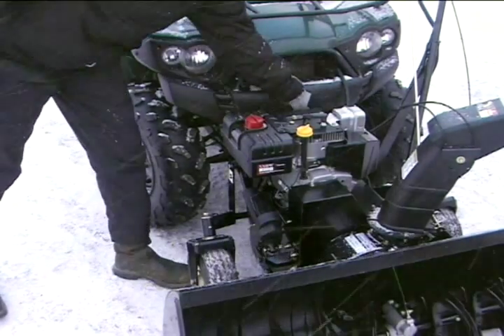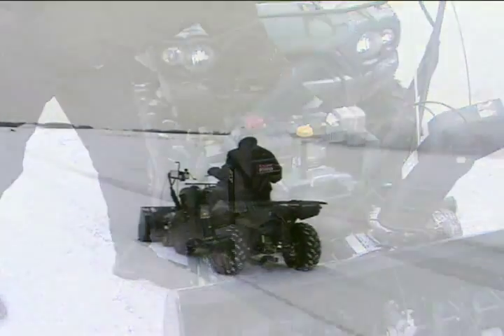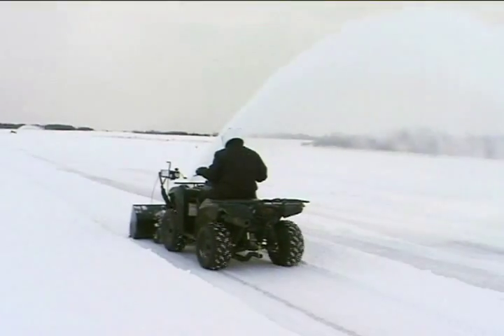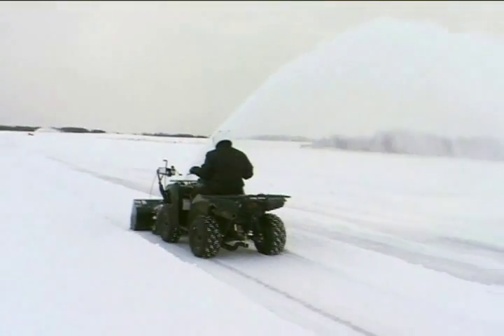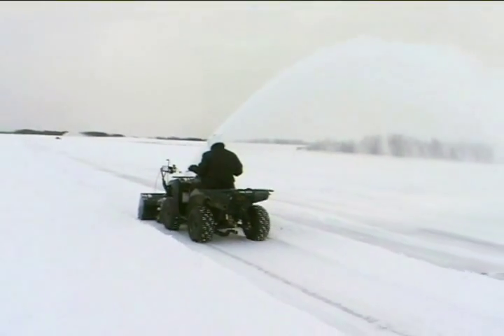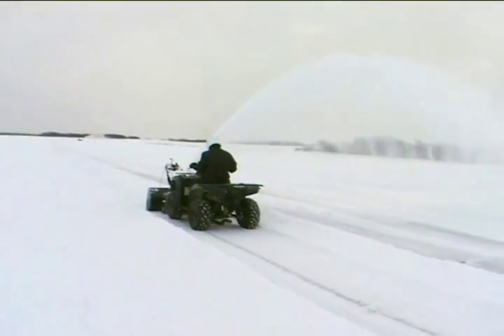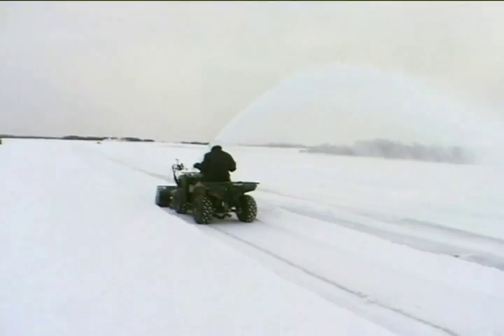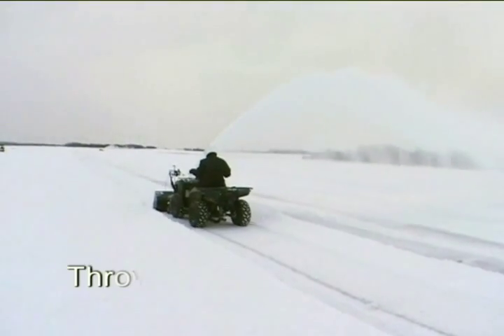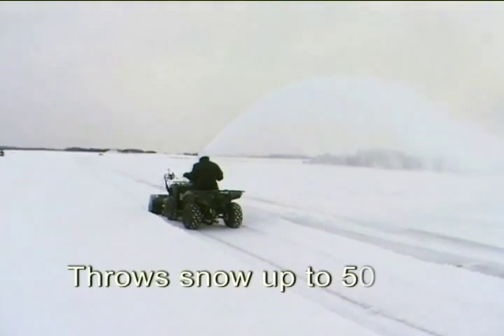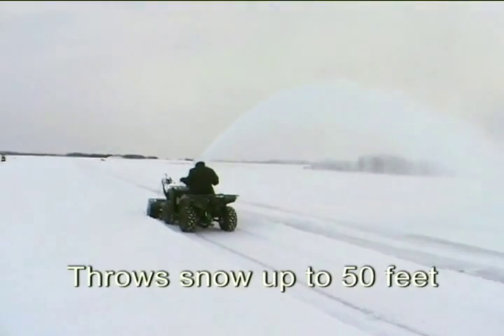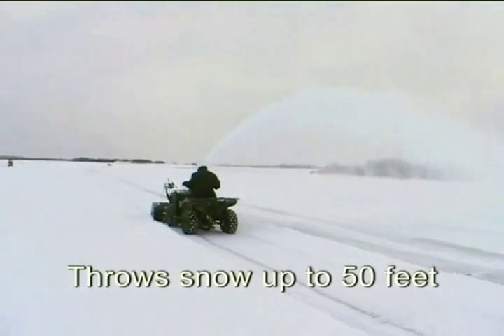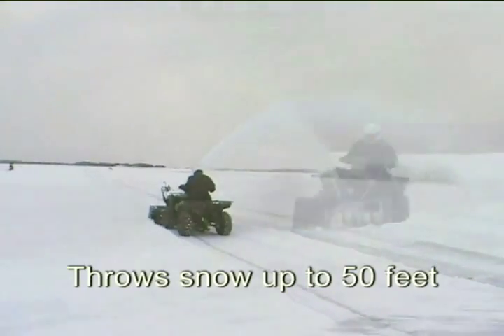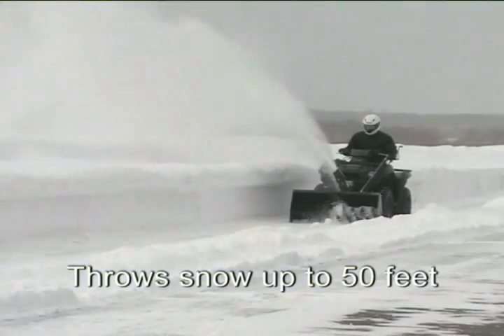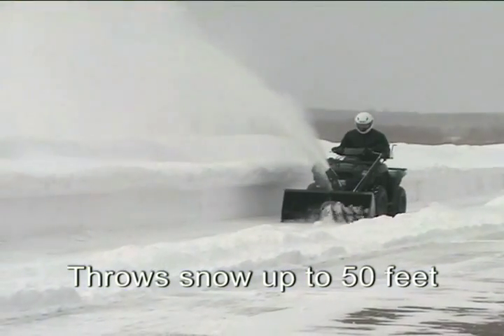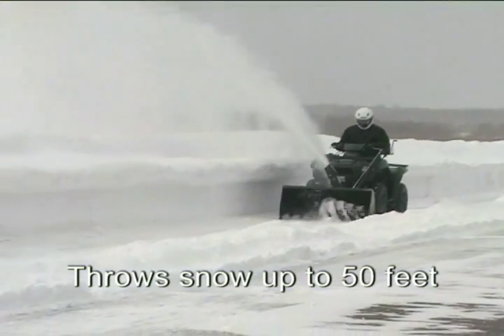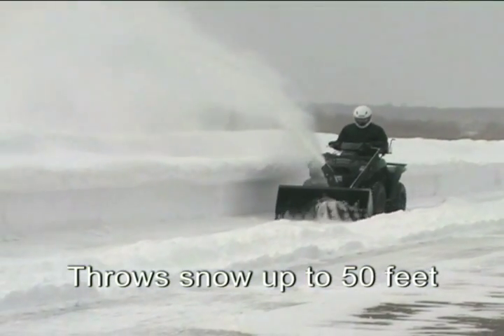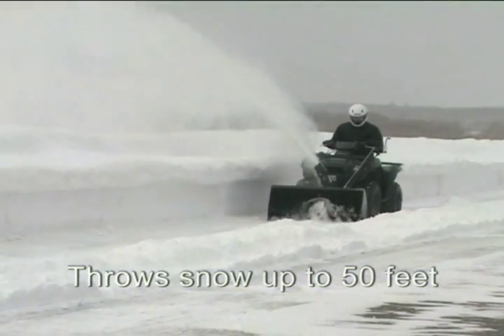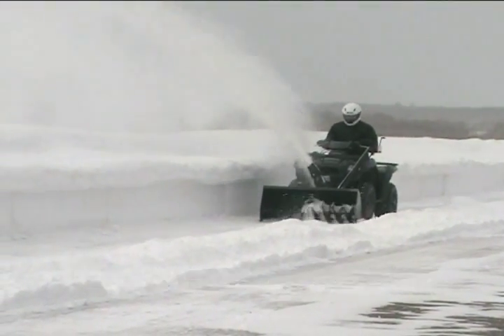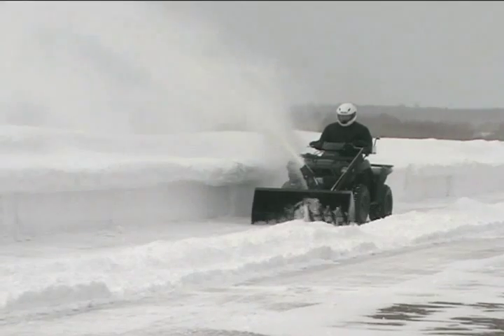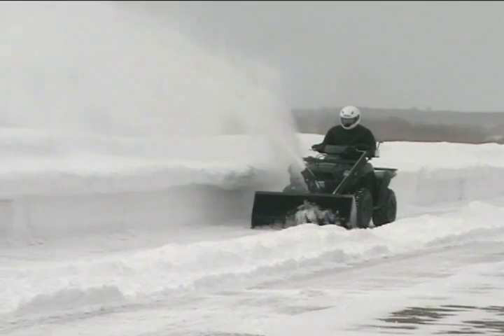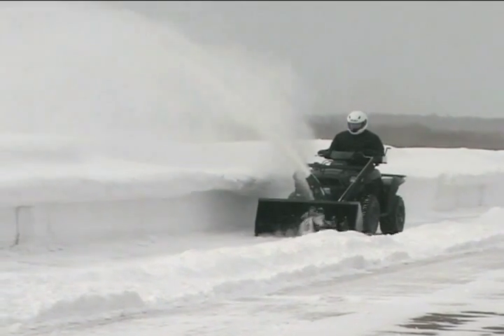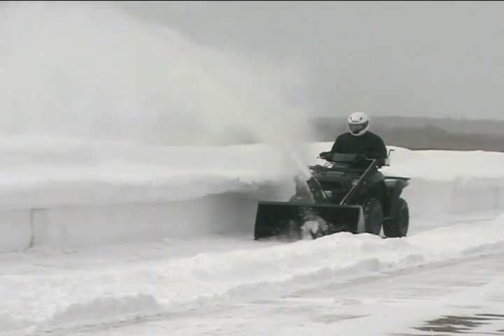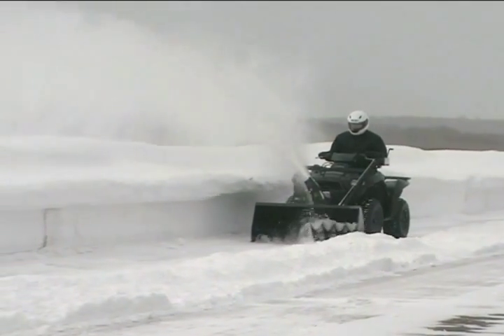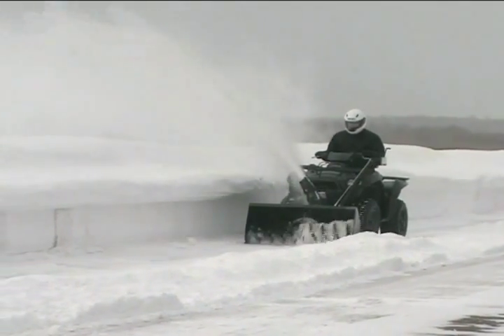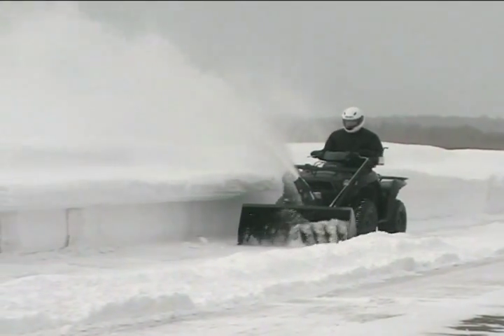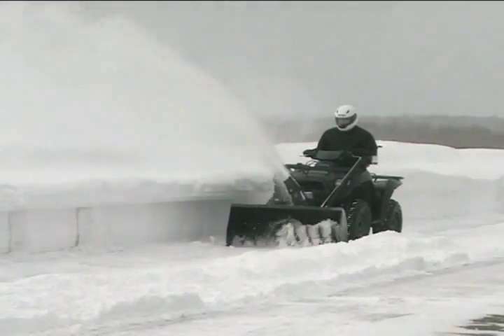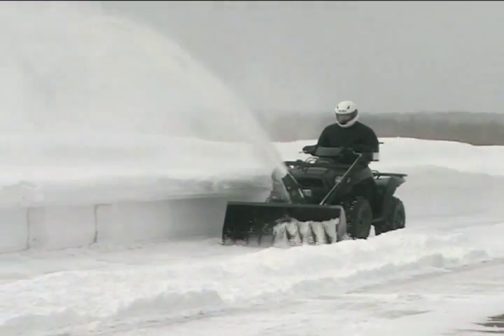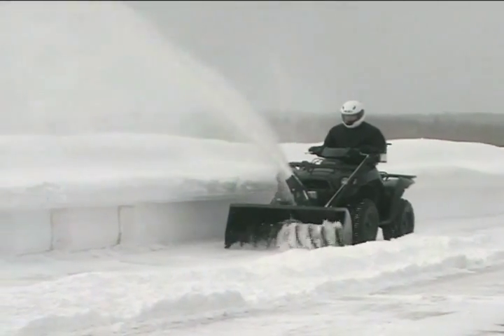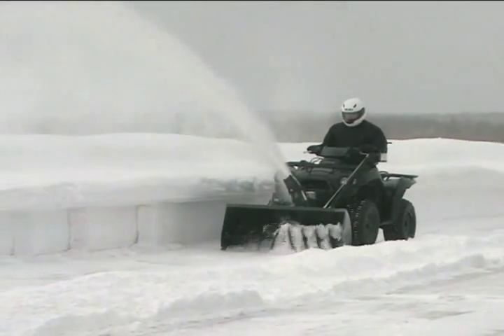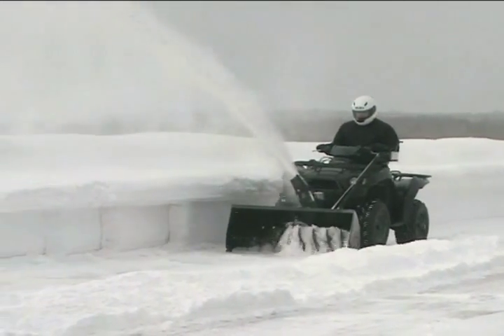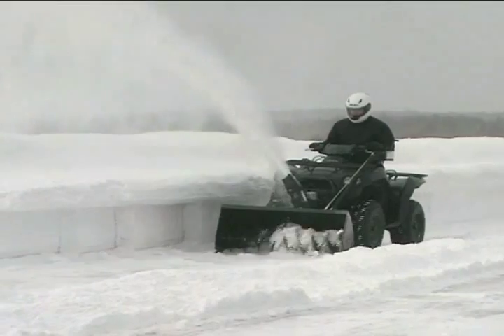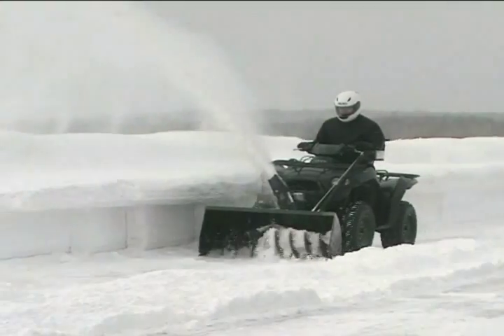It behaves like it is indigenous to this brutal climate, easily throwing snow up to 50 feet so you don't have to deal with huge piles. And it works well in deeper and heavier snow versus a traditional single-stage.